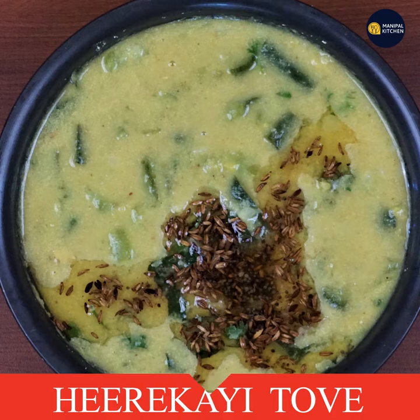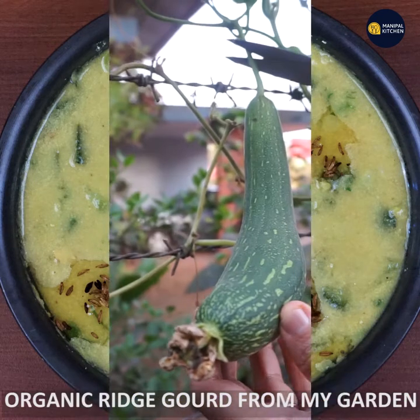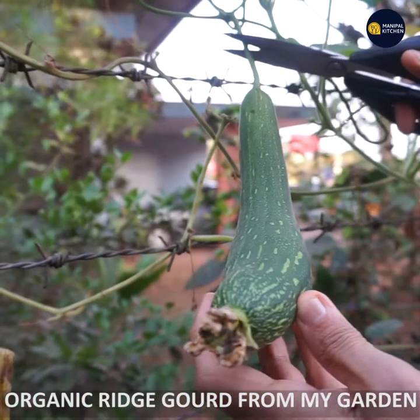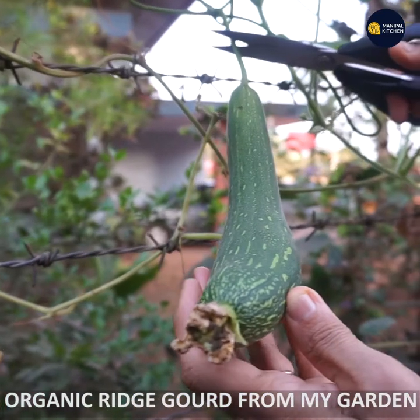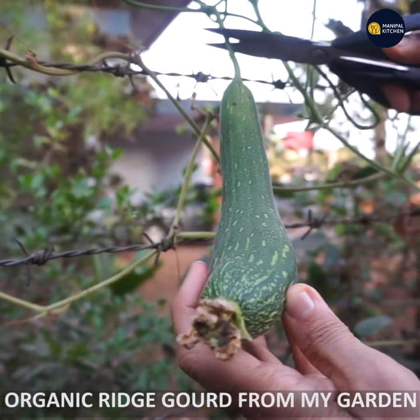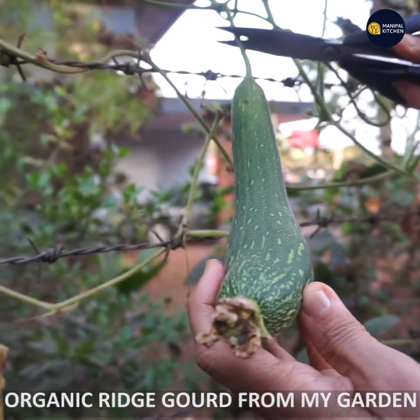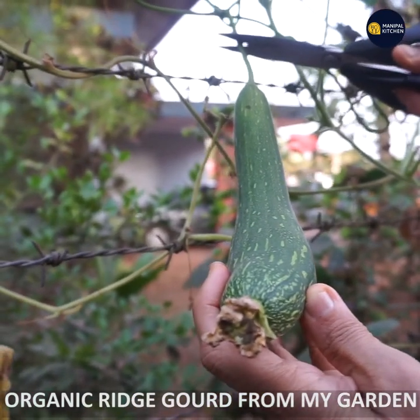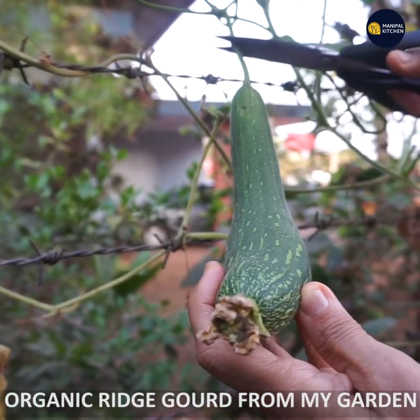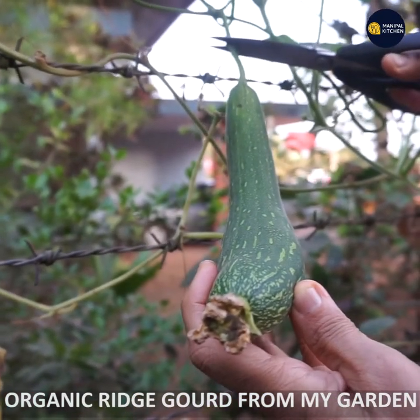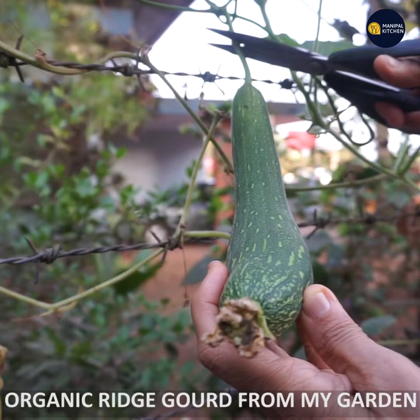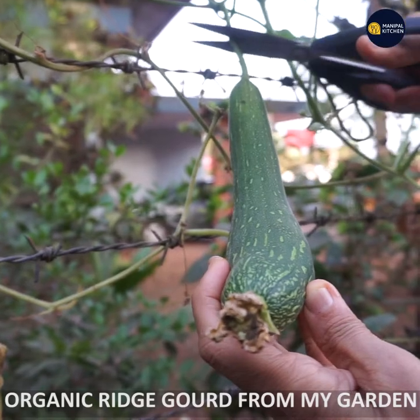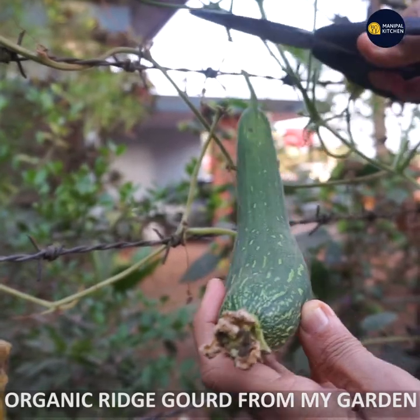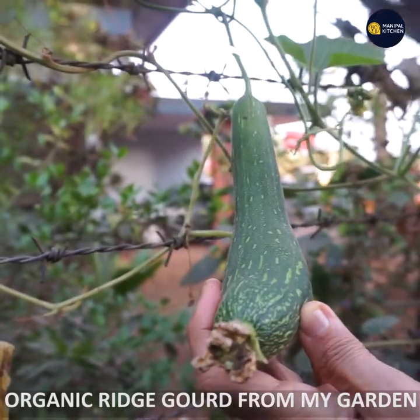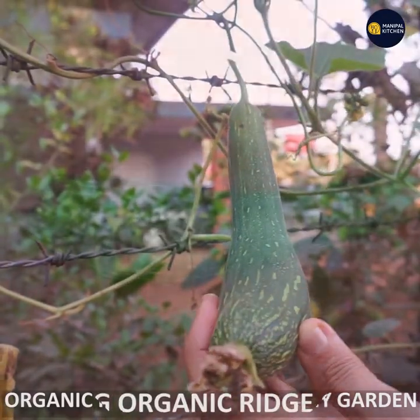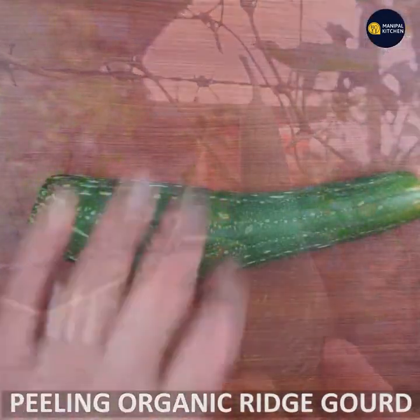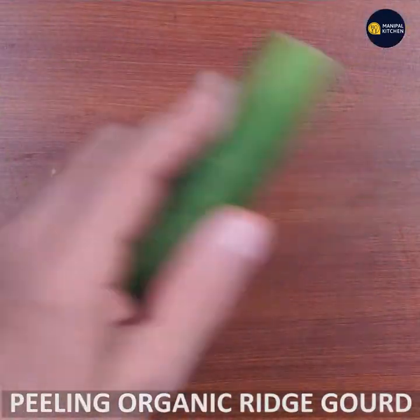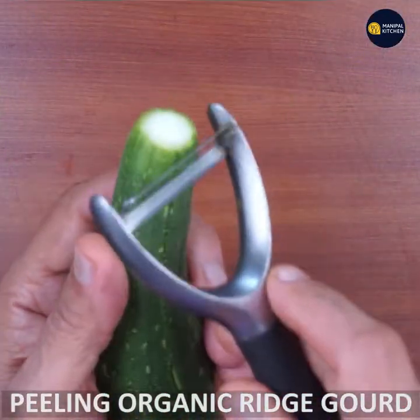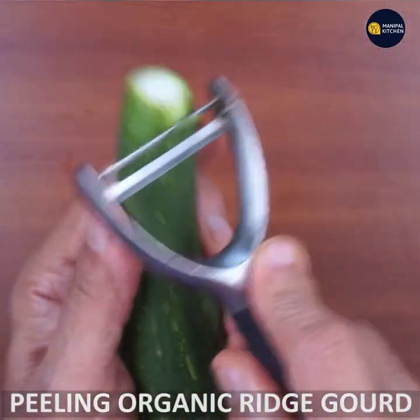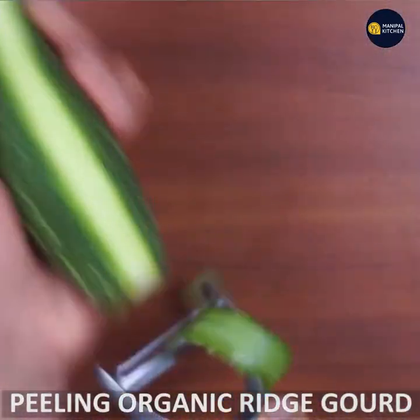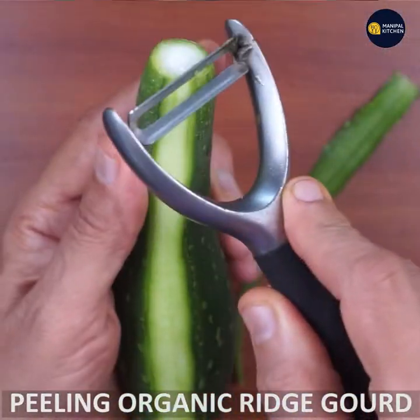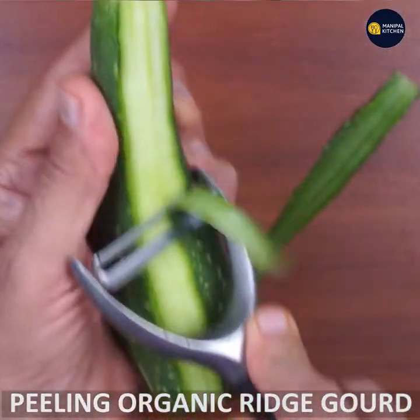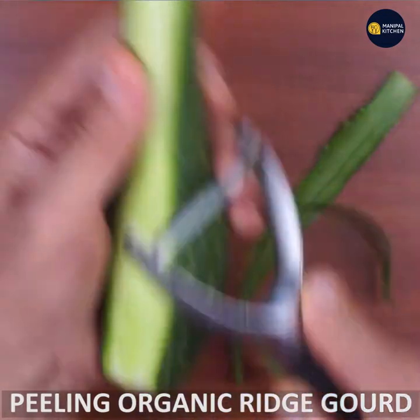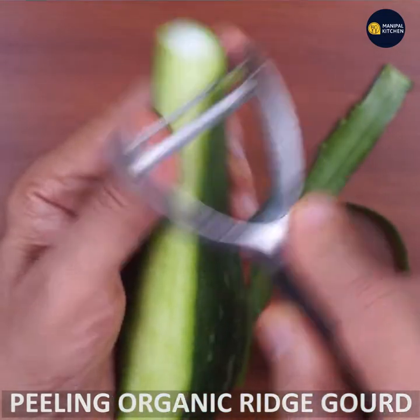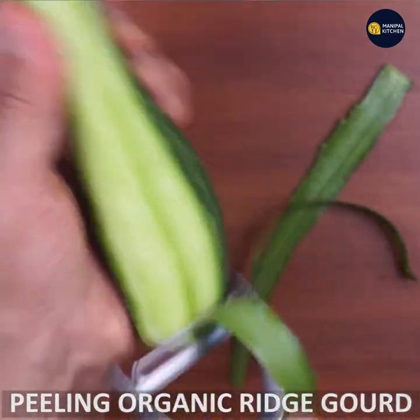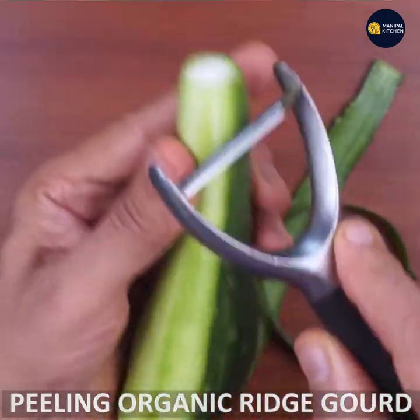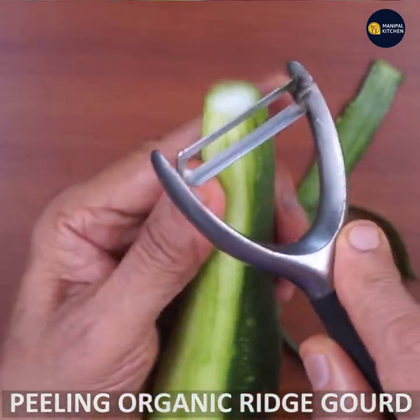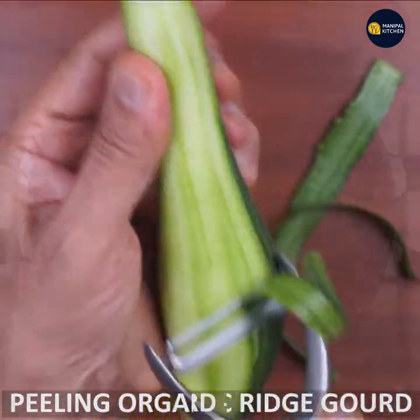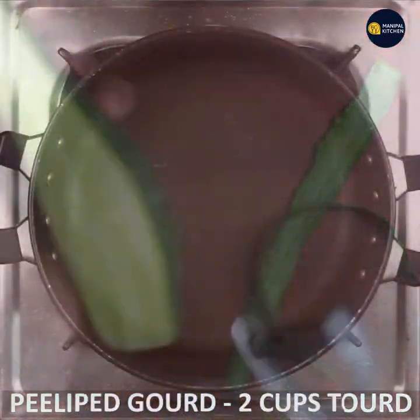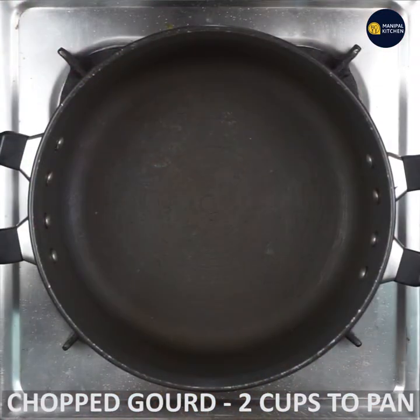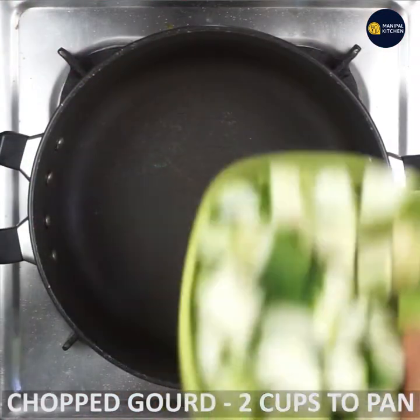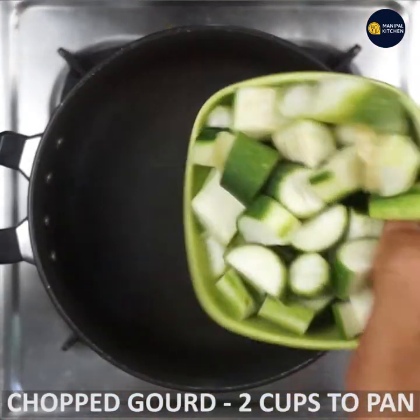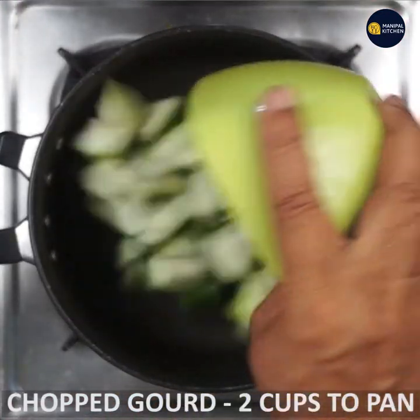Now we are going to have a garden like this. The garden is made of a ridge. I am going to make it organic. Then we are going to wash the tip and the bottom of it. Then we are going to chop the bowl.